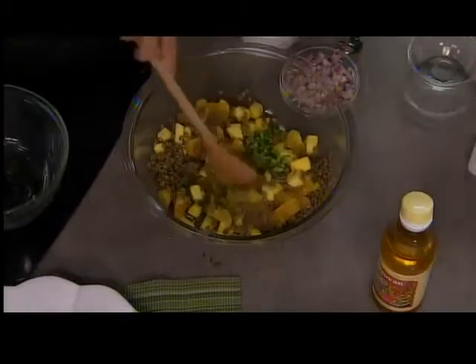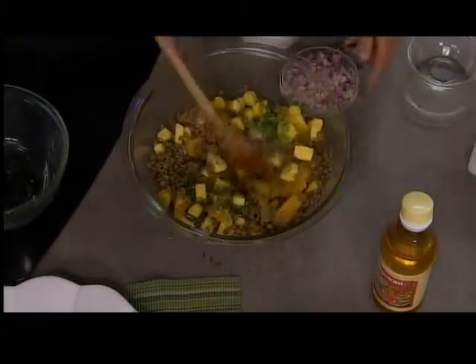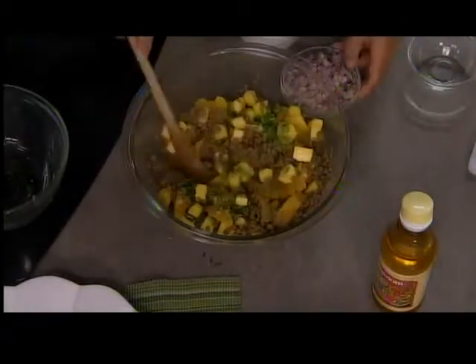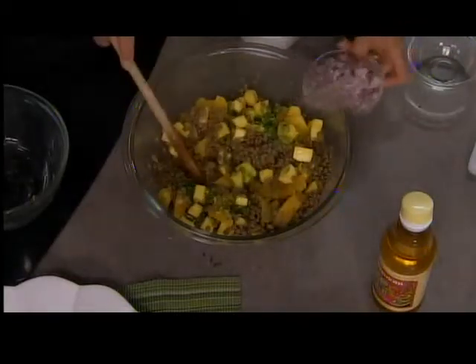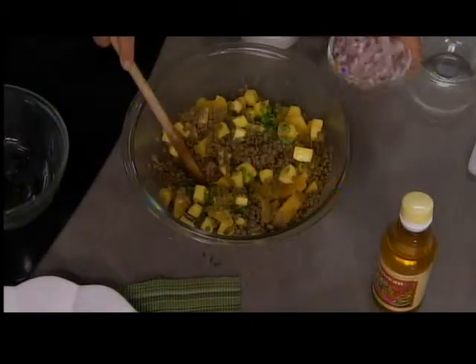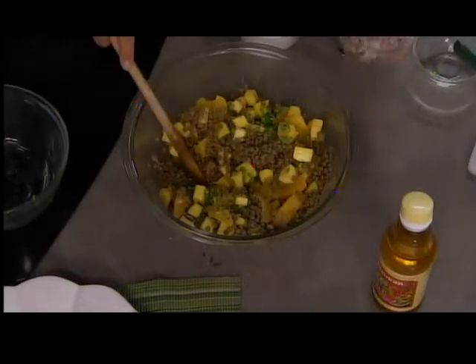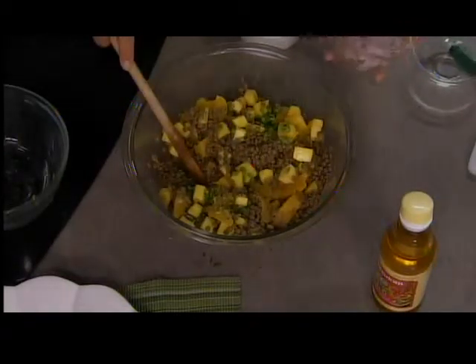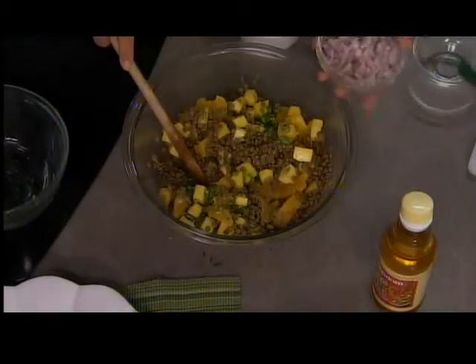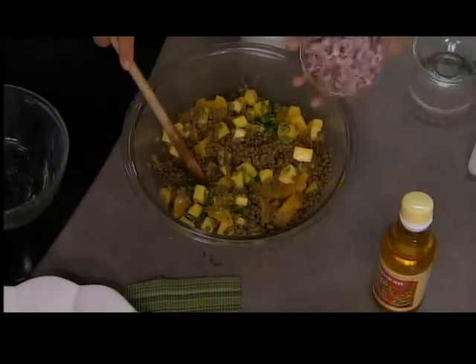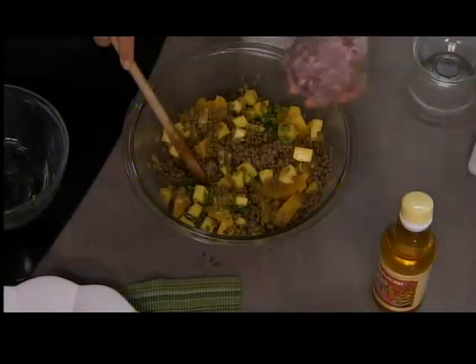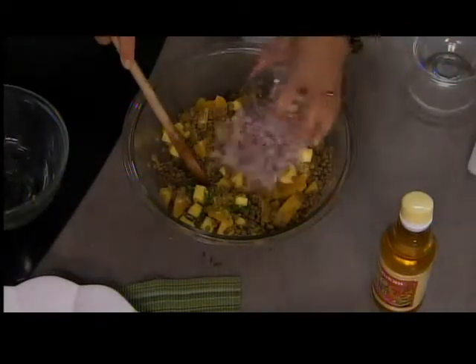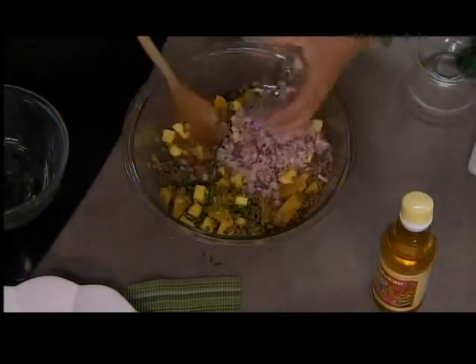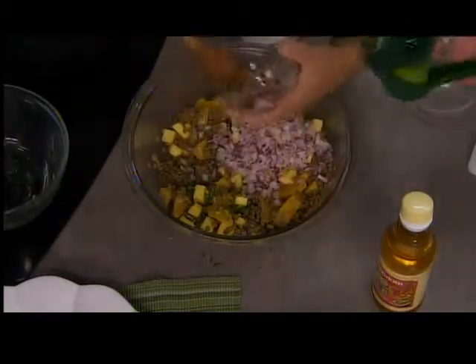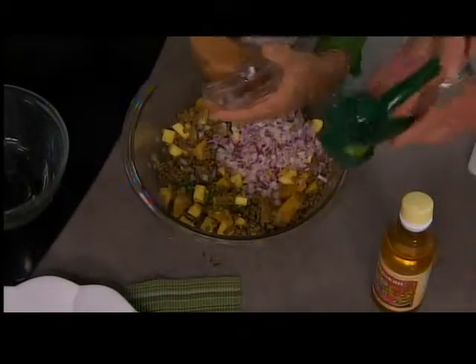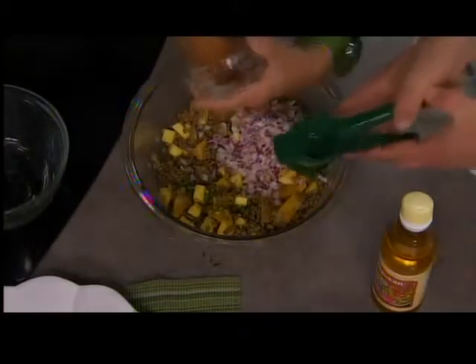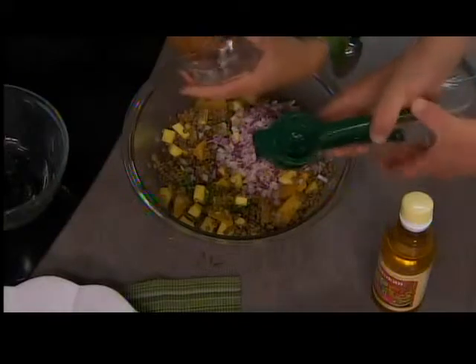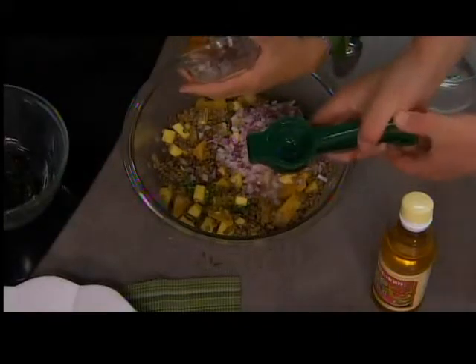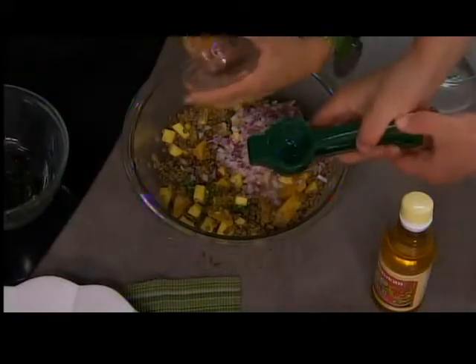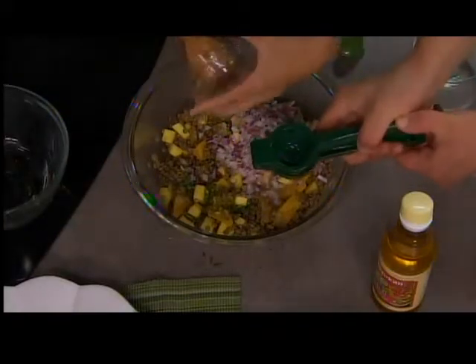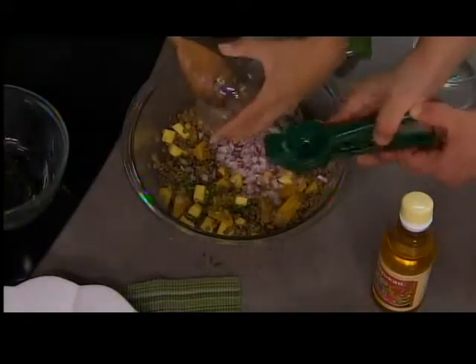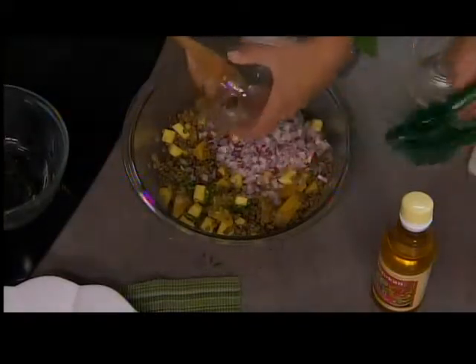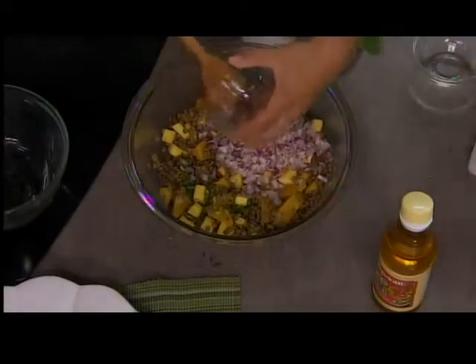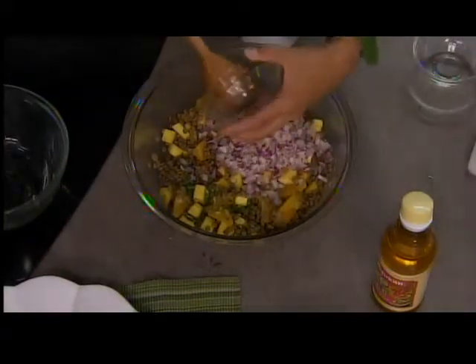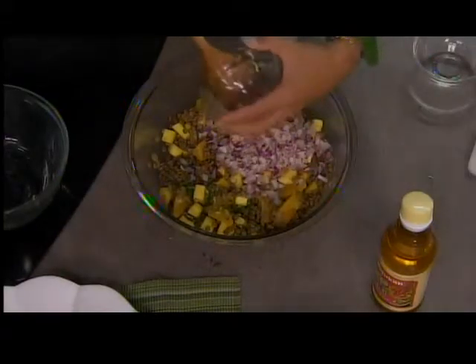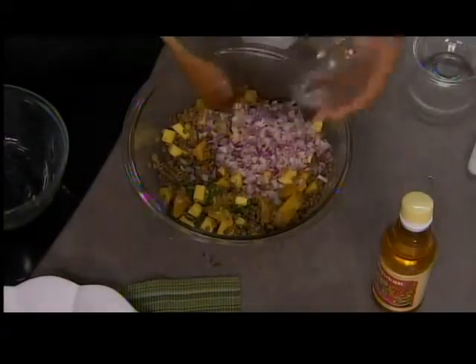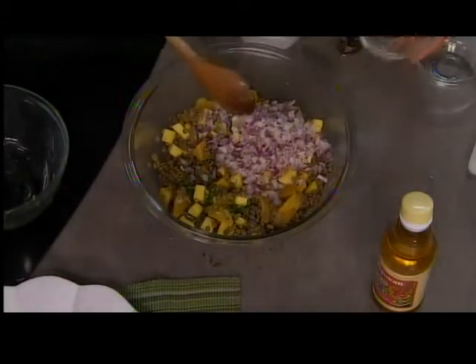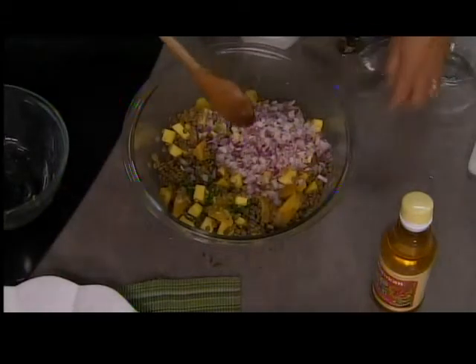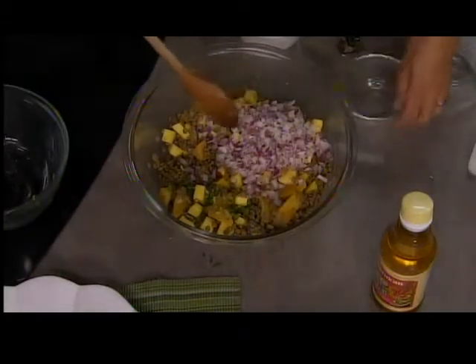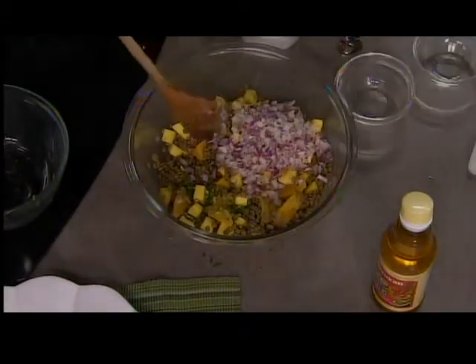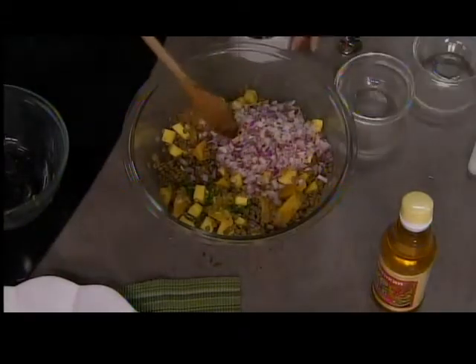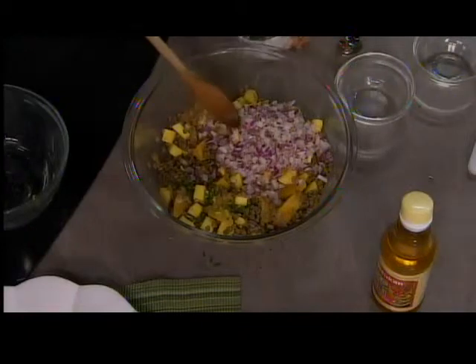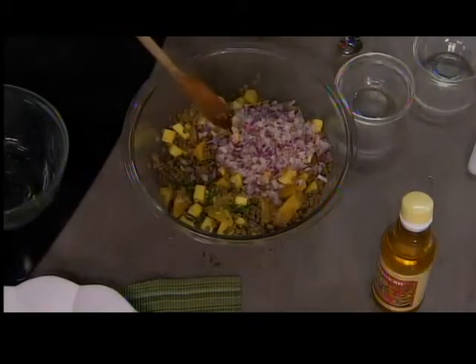You want the red onion in there? Yep. That's a cup of red onion, diced. And then there's green onion too — that's one bunch of green onions, chopped.